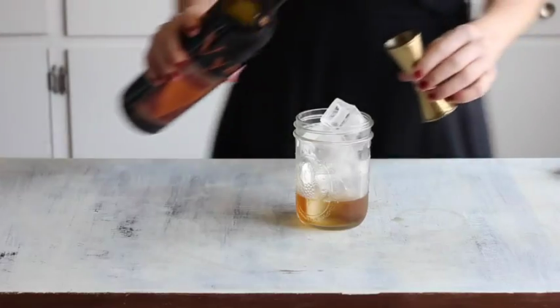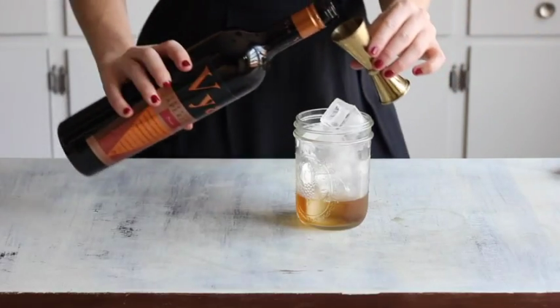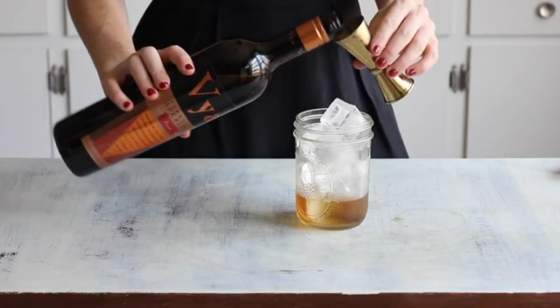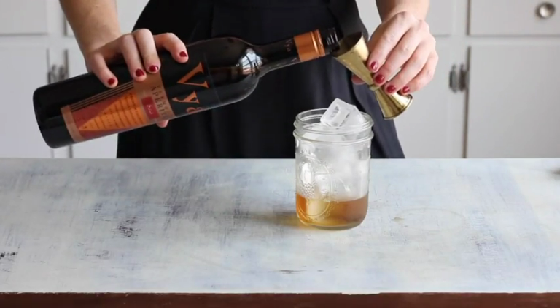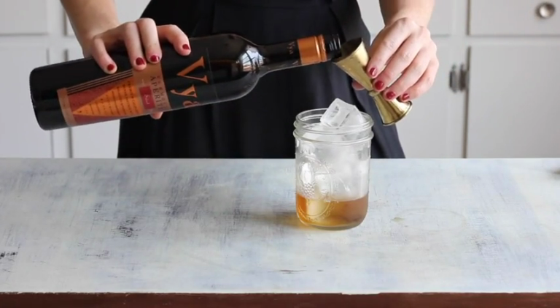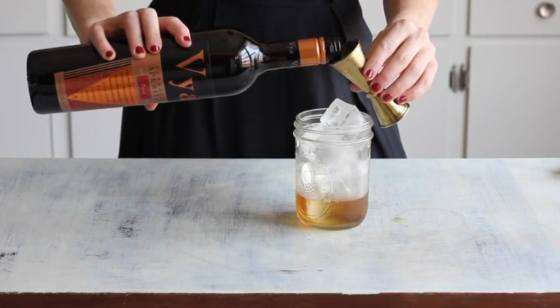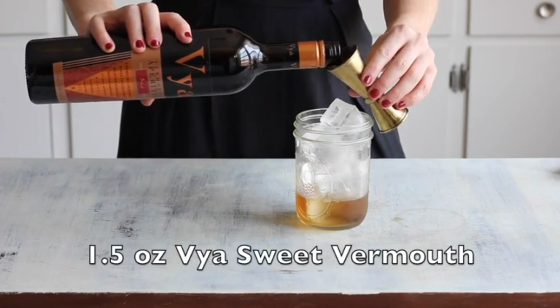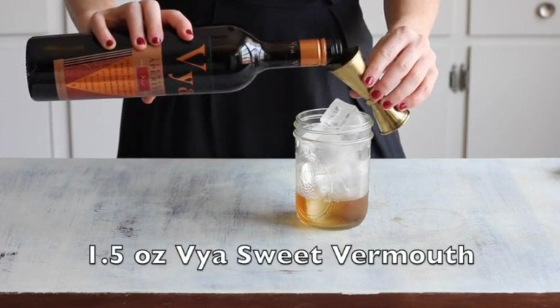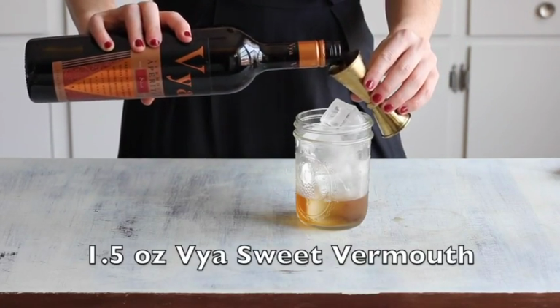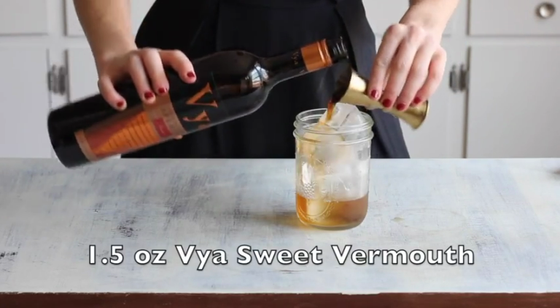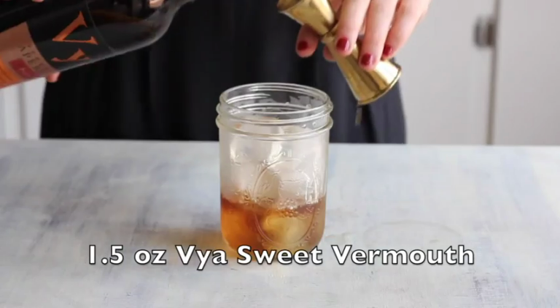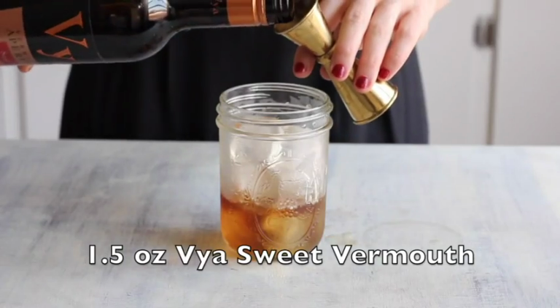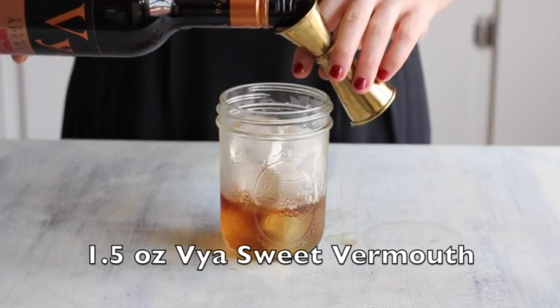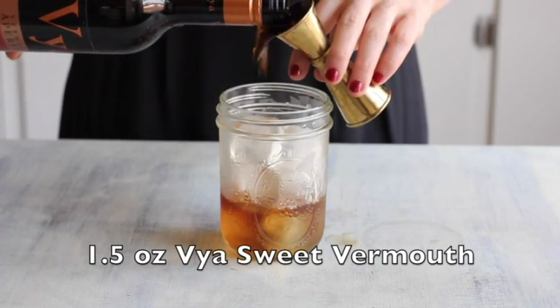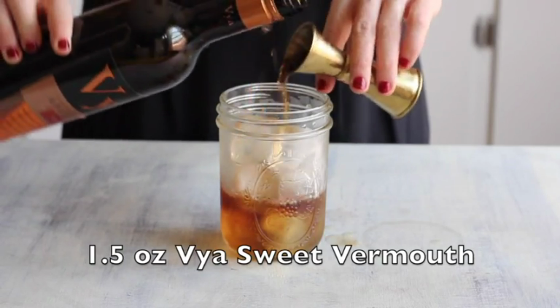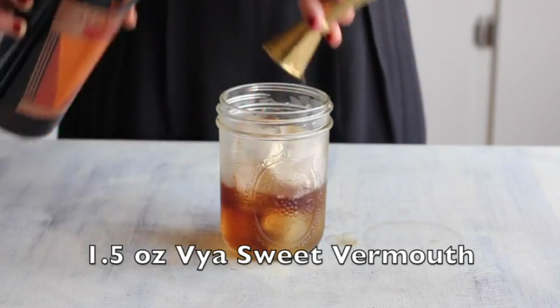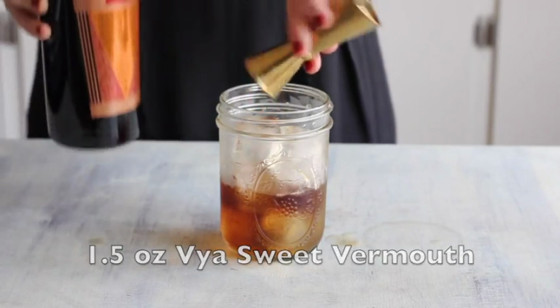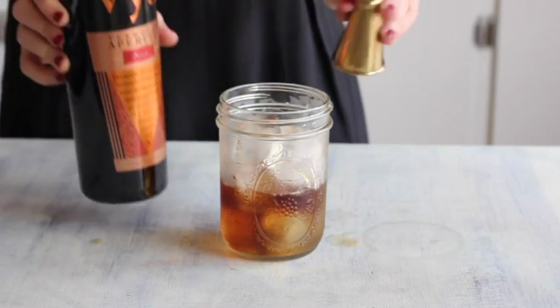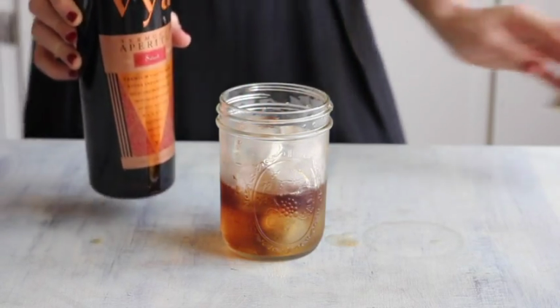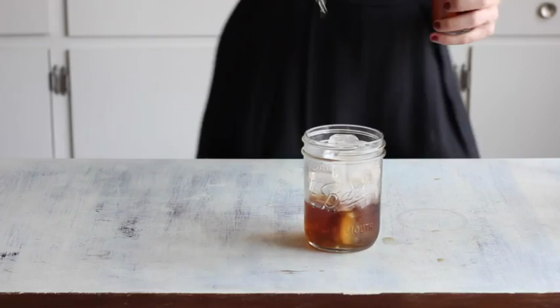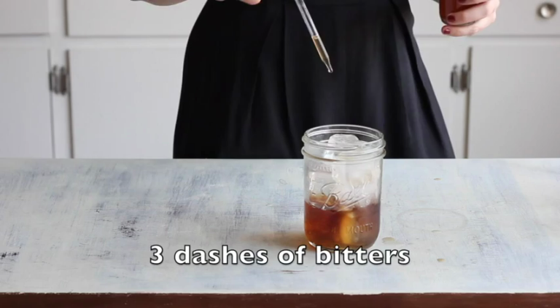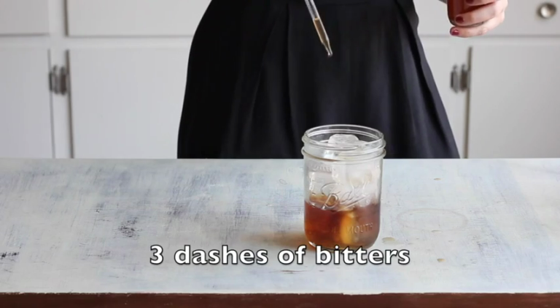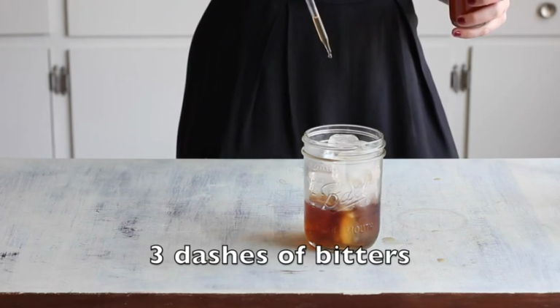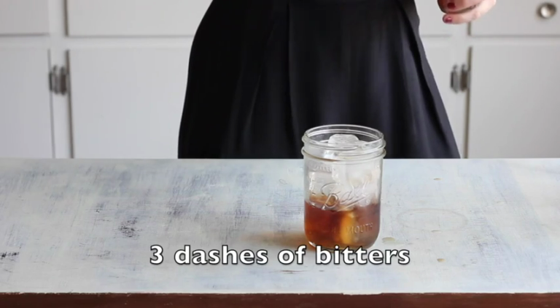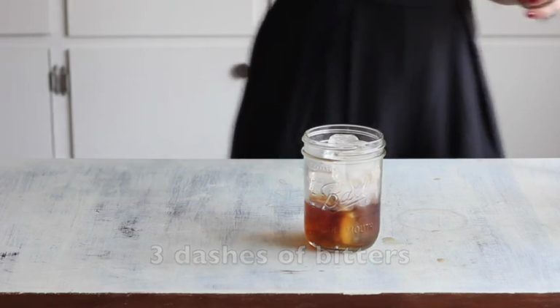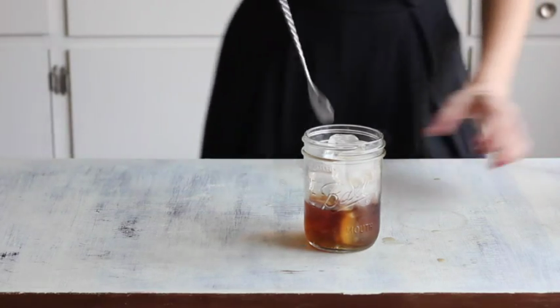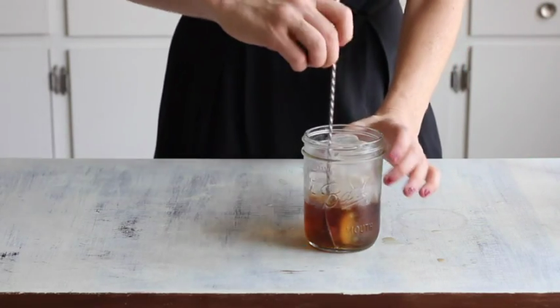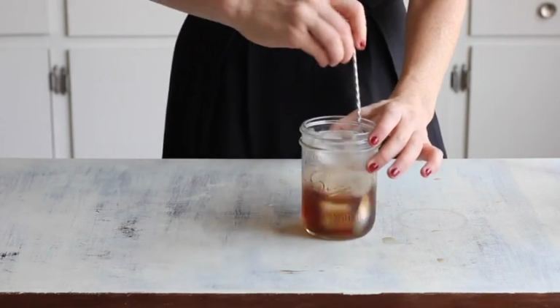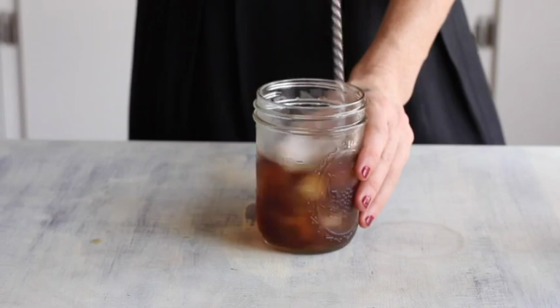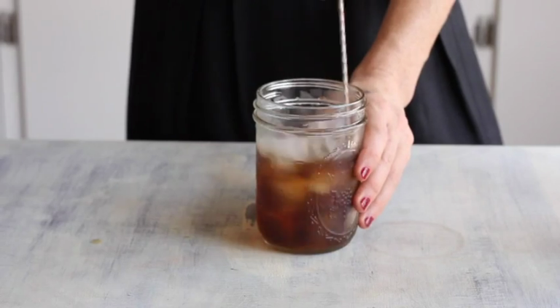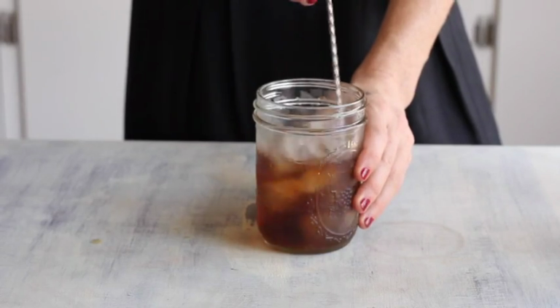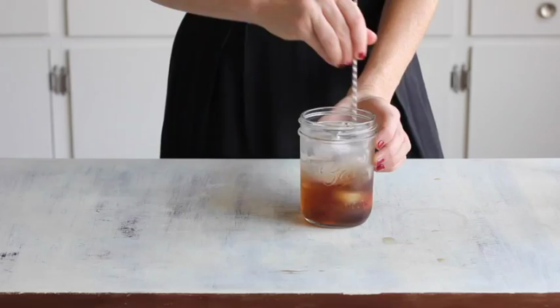For a delicate, herbaceous balance, add one and a half ounces of Vaya sweet vermouth. Then add three drops or dashes of your favorite bitters, and stir for 15 to 20 seconds.